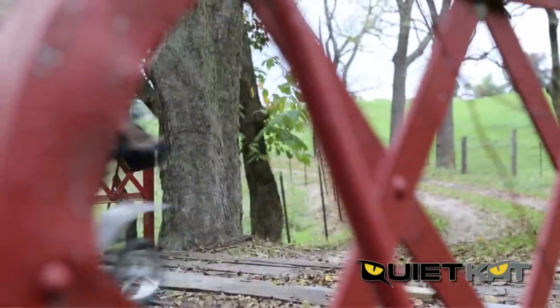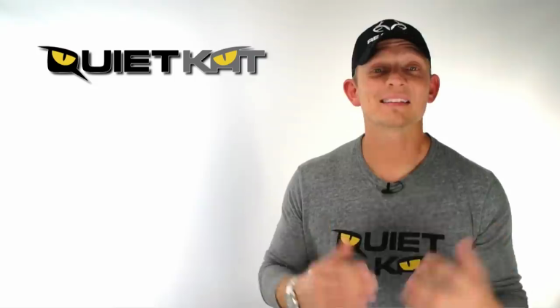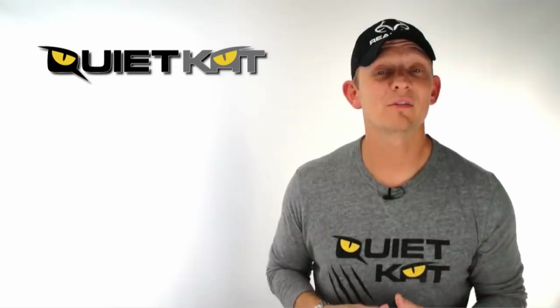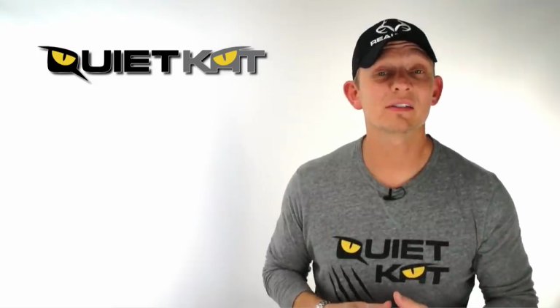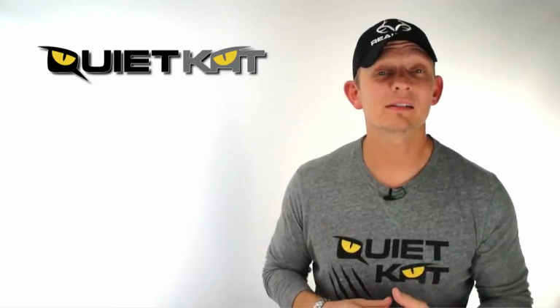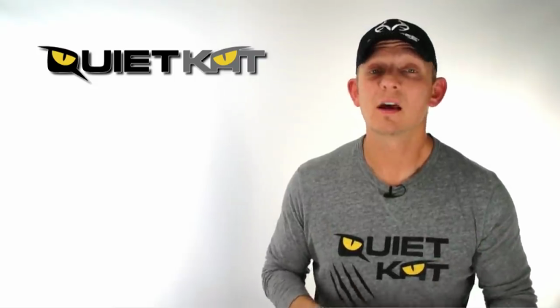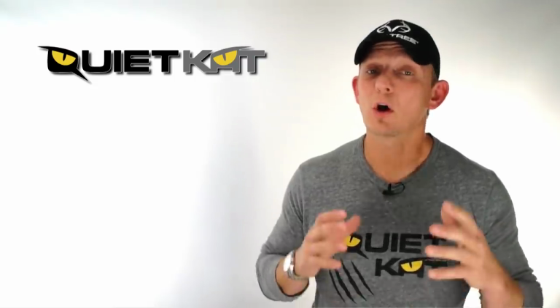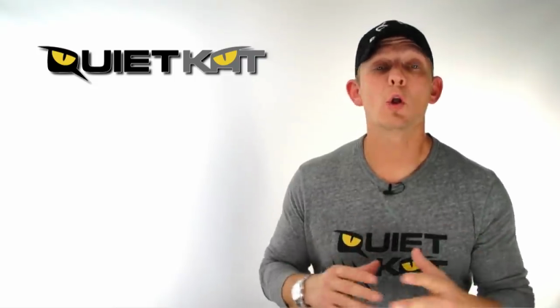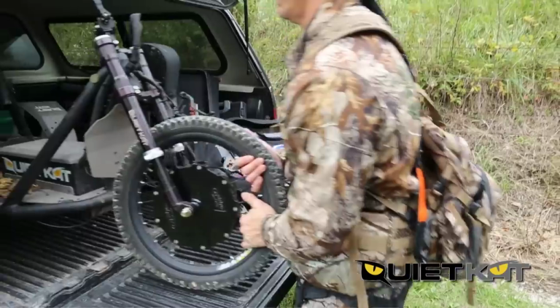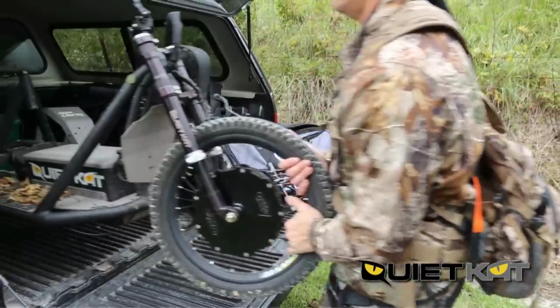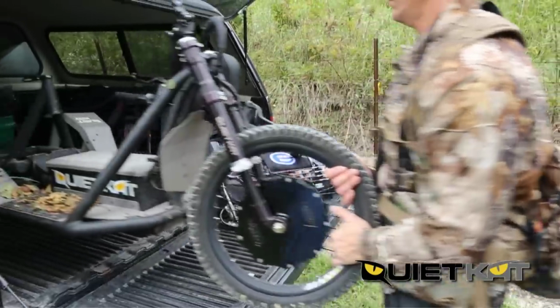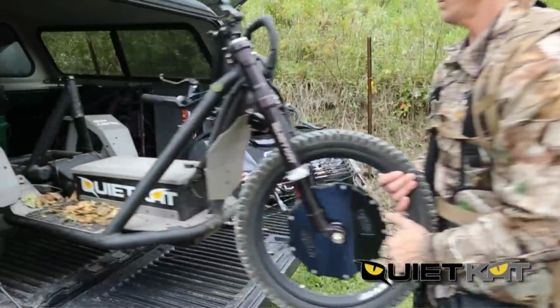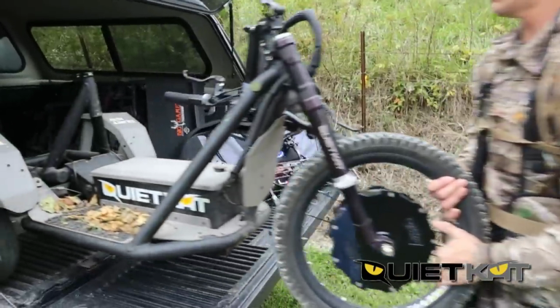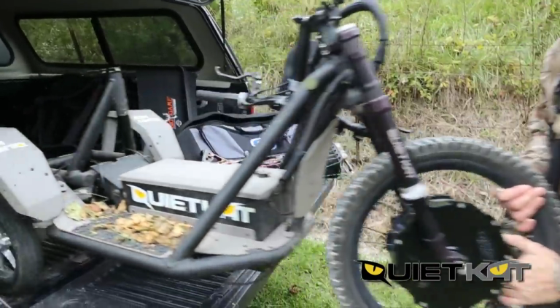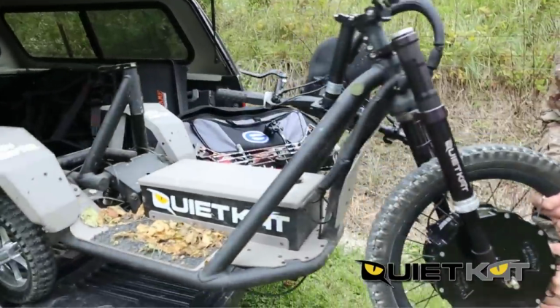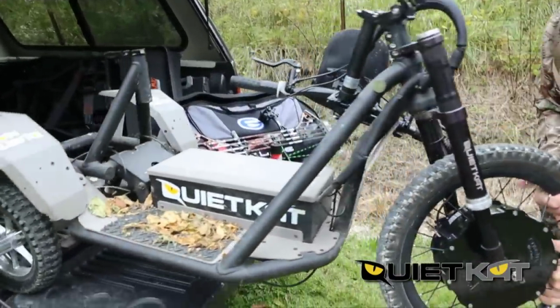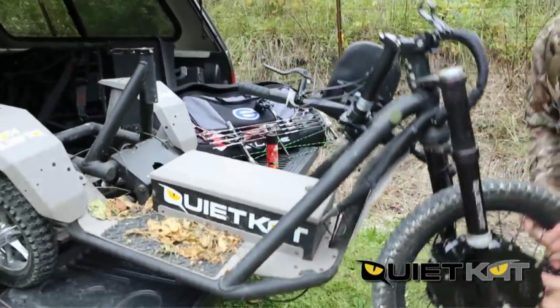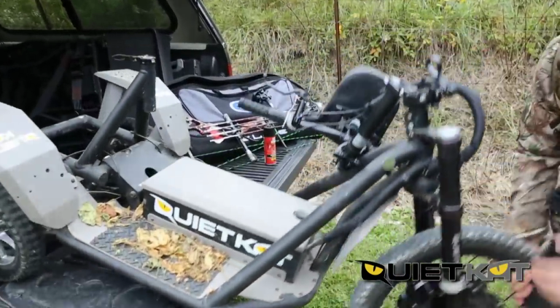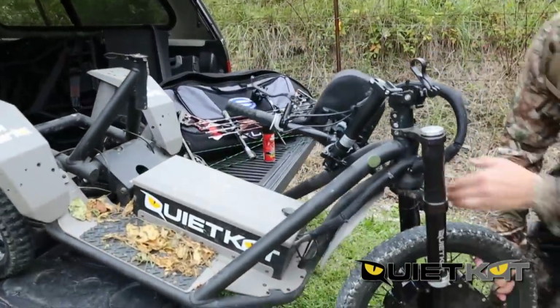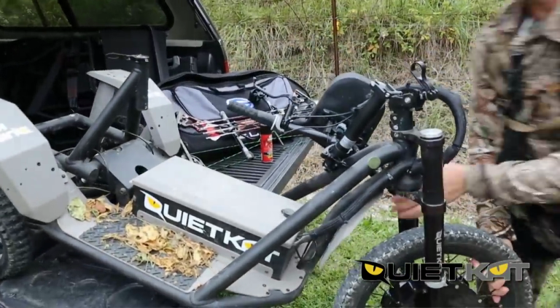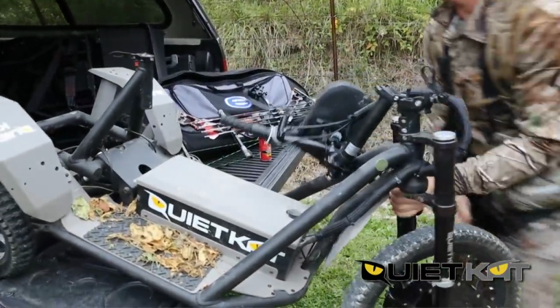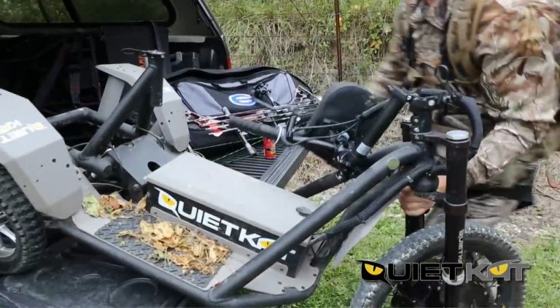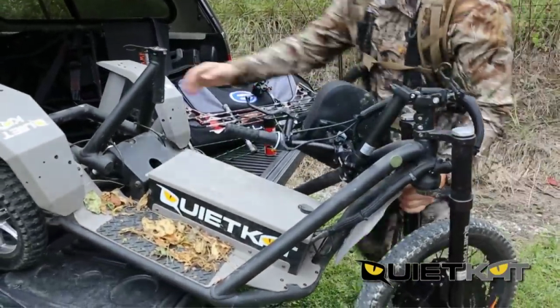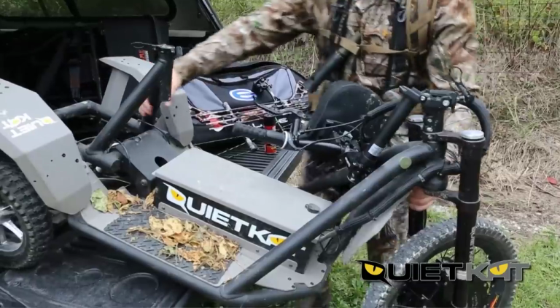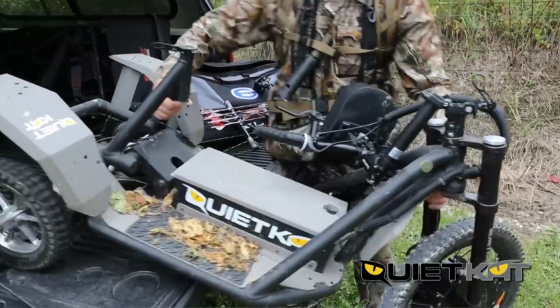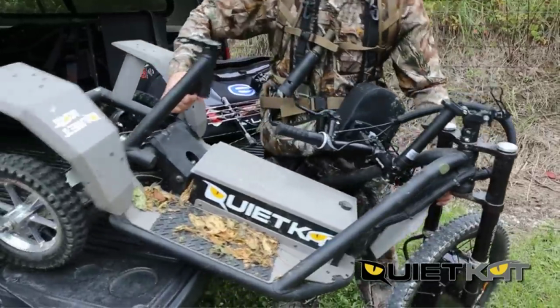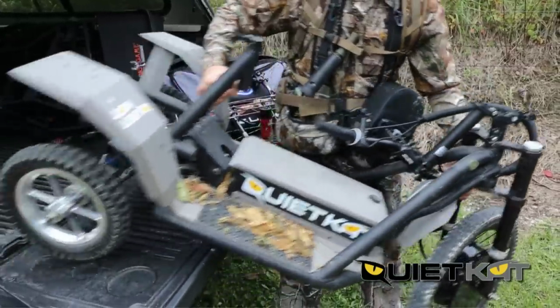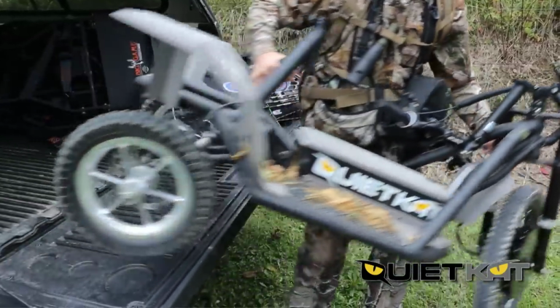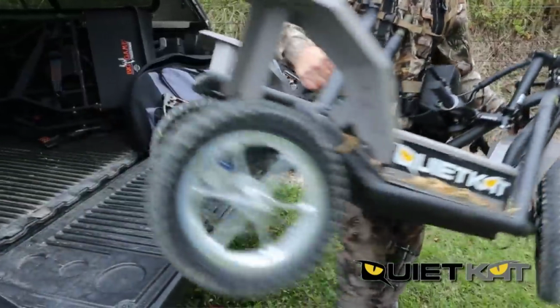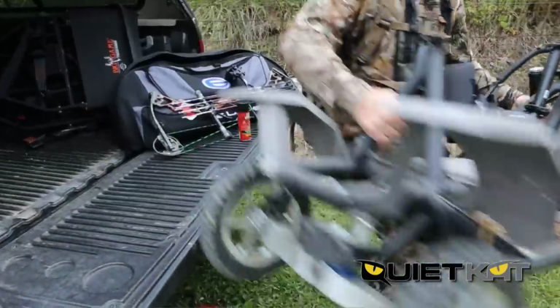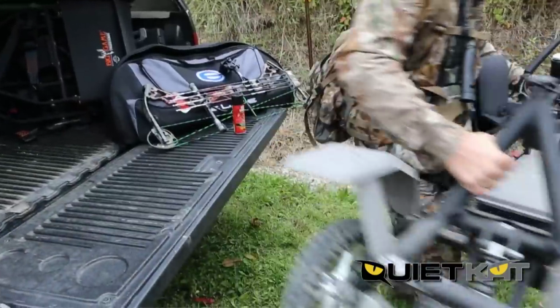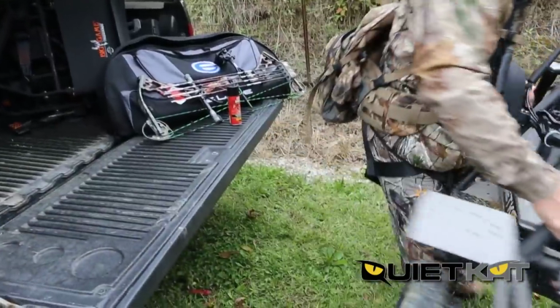As conservationists, we all know how important it is to be good to the environment, and Quiet Cat, a portable, electric, all-terrain vehicle, rises to the challenge.